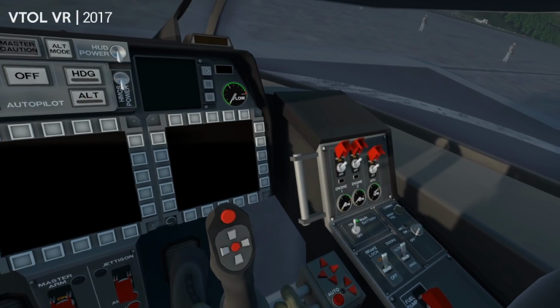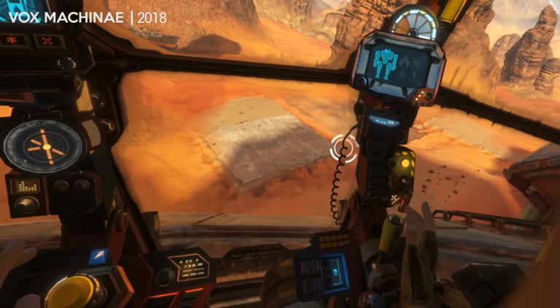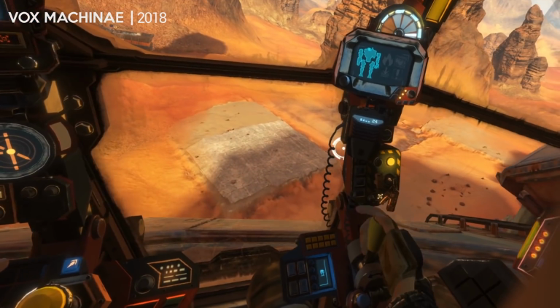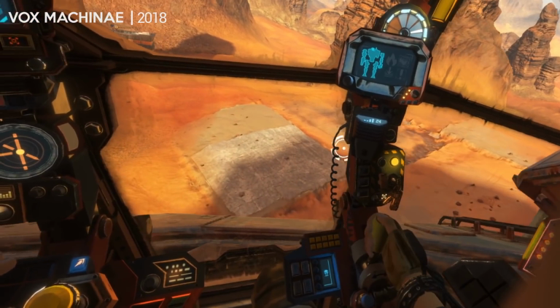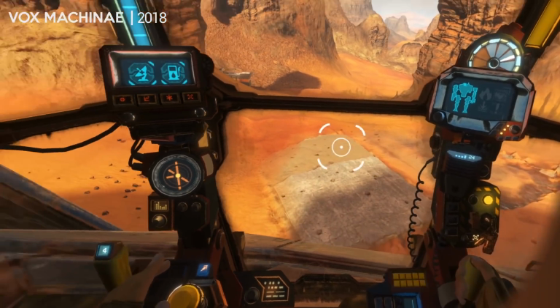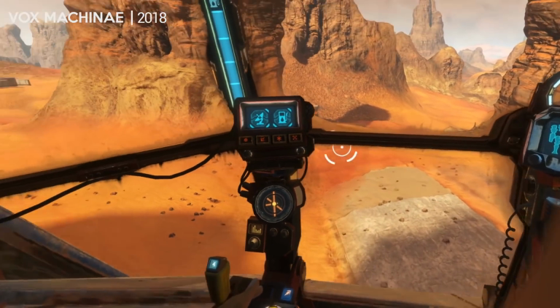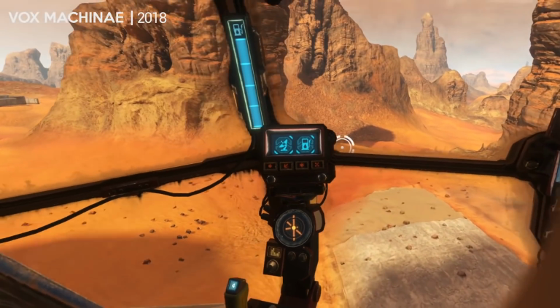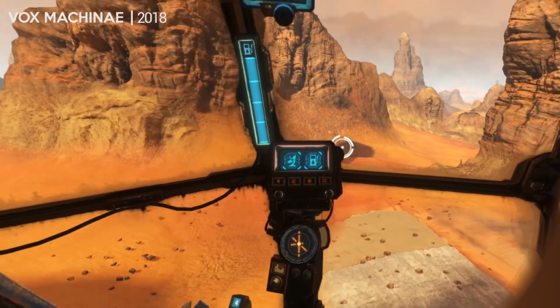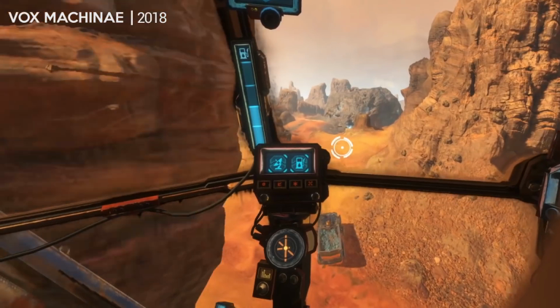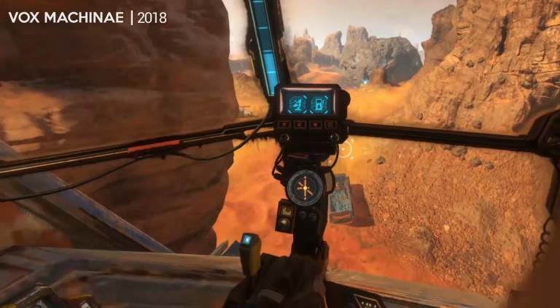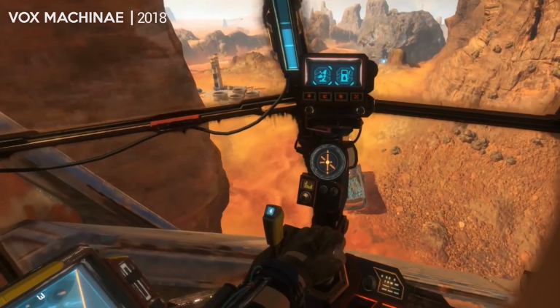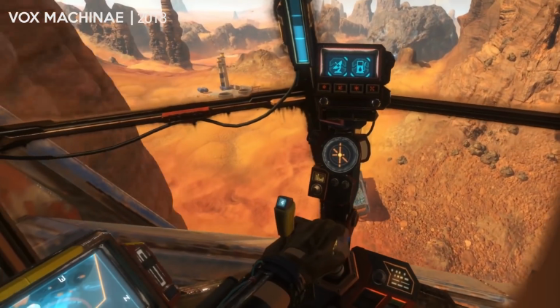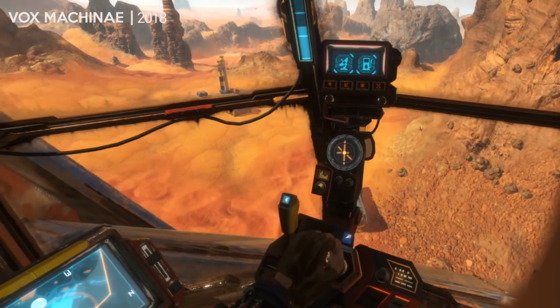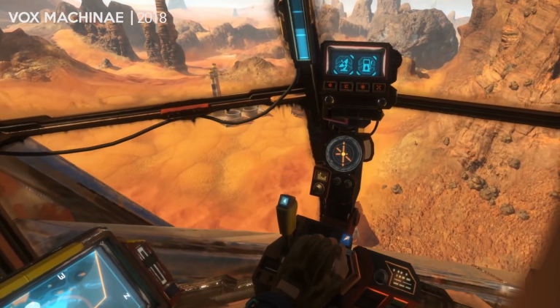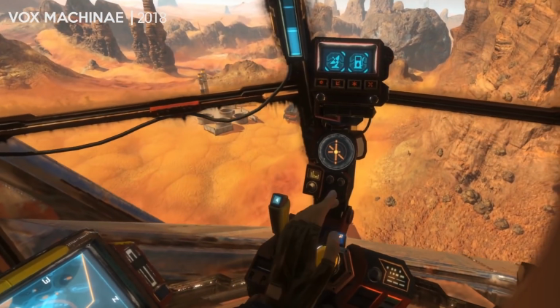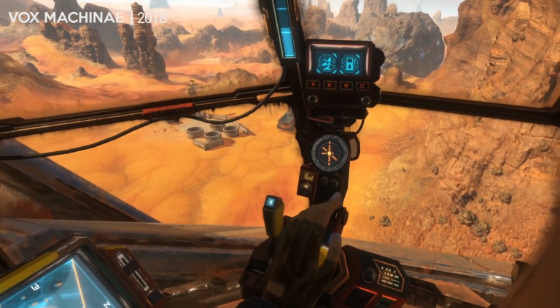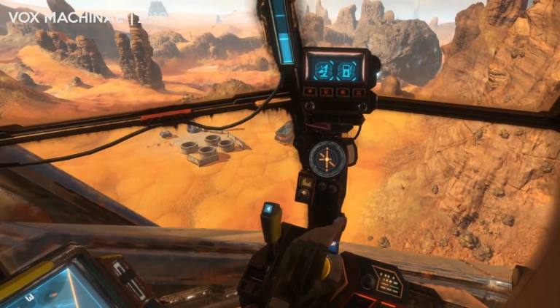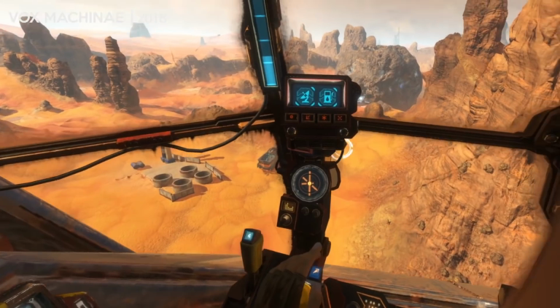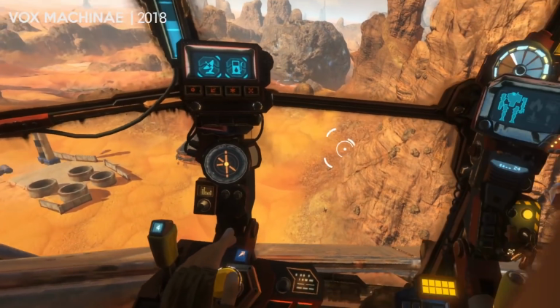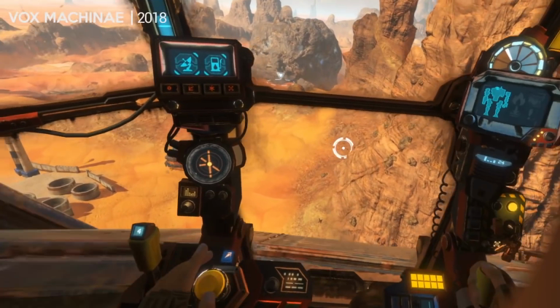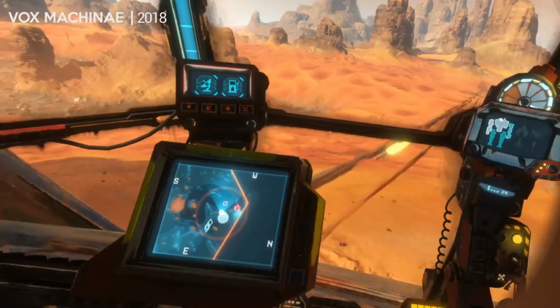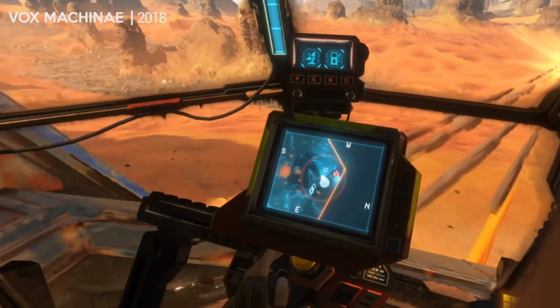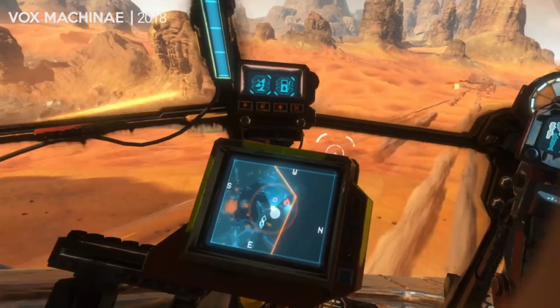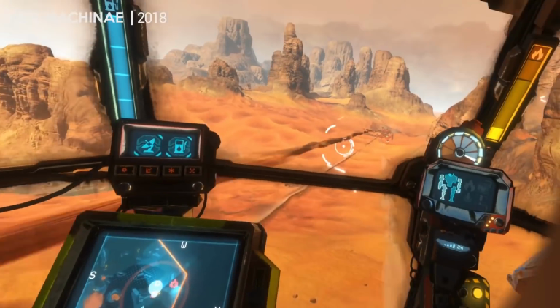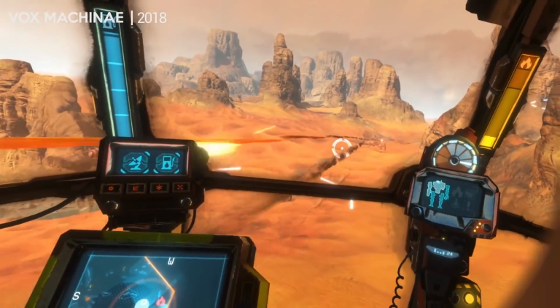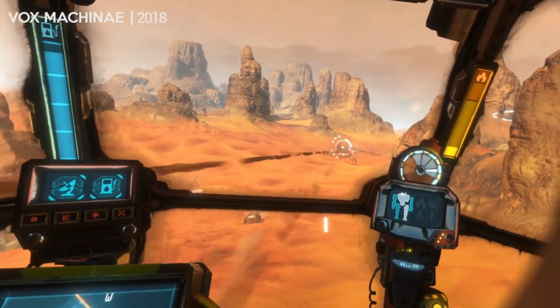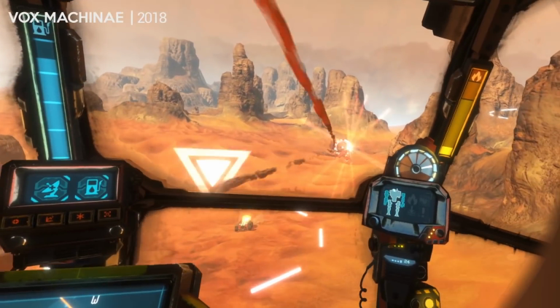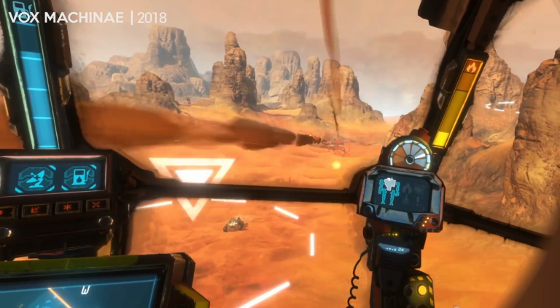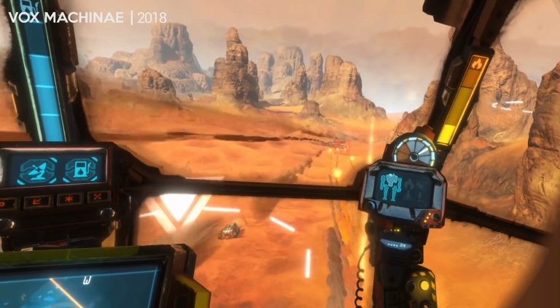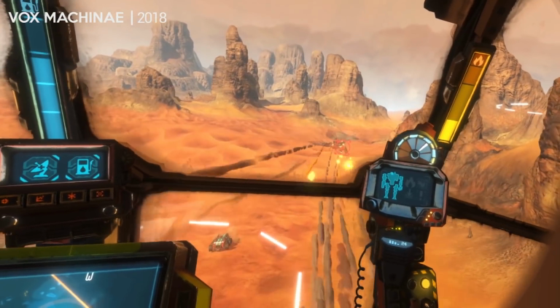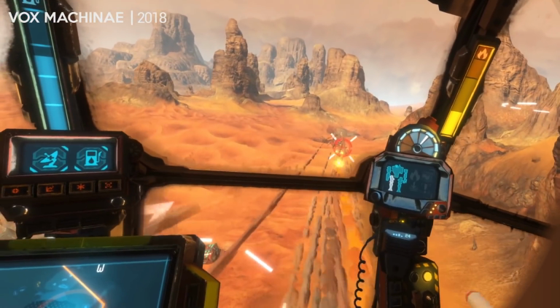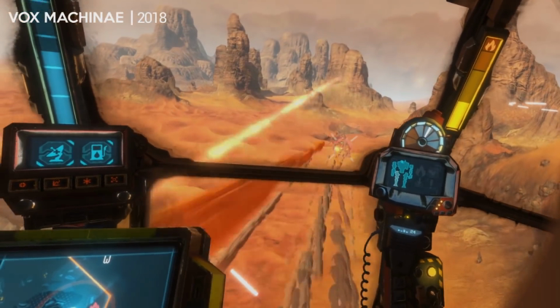Vox Machinae is more simplified, but still has you controlling your mech with your hands, including steering, throttle, jumping, and even ejecting when all is lost.